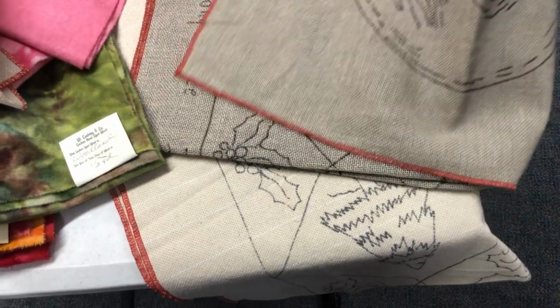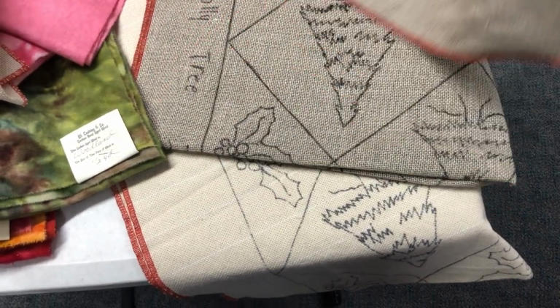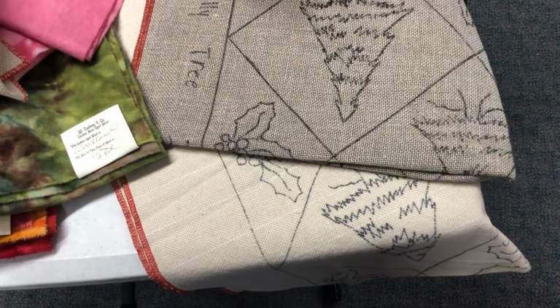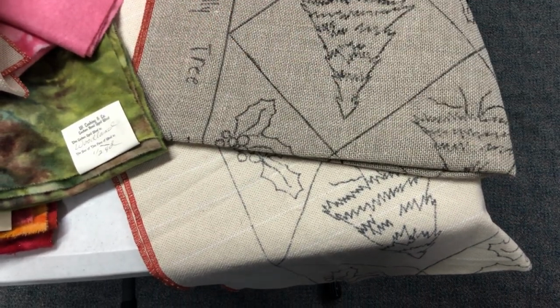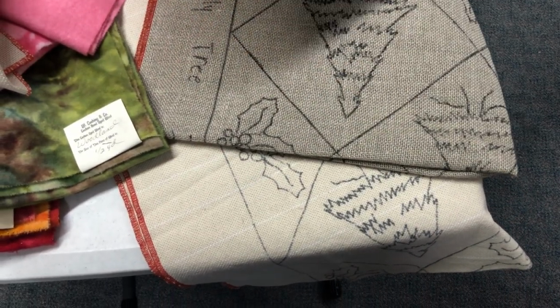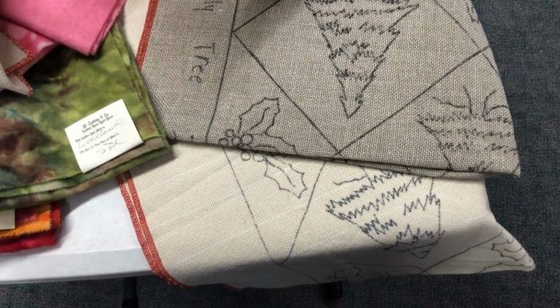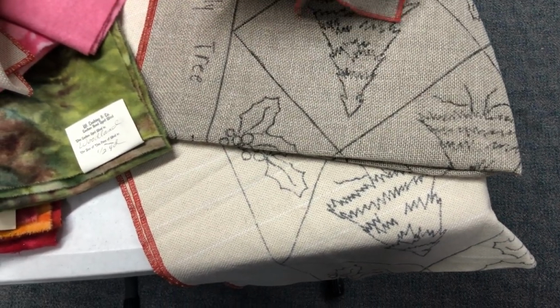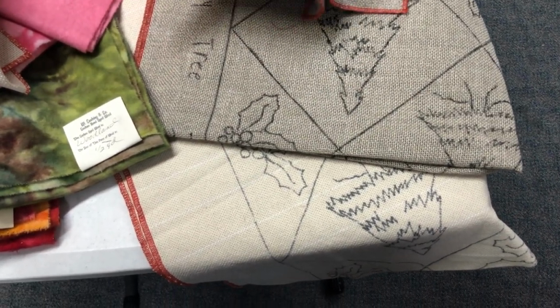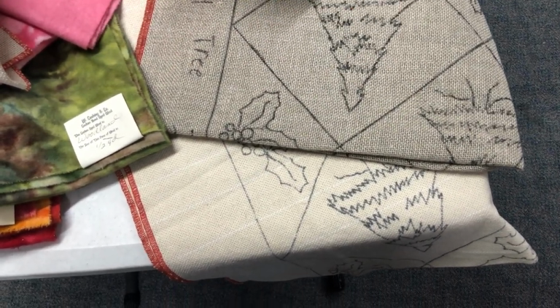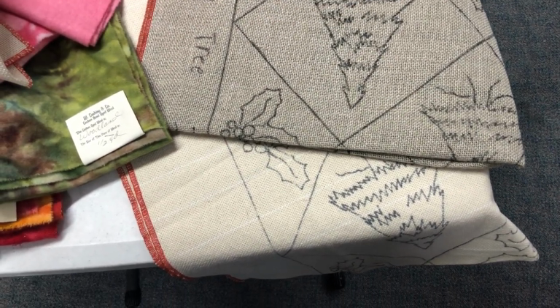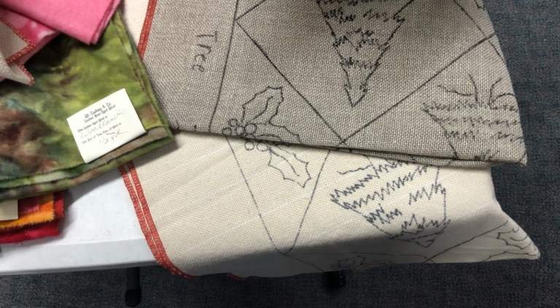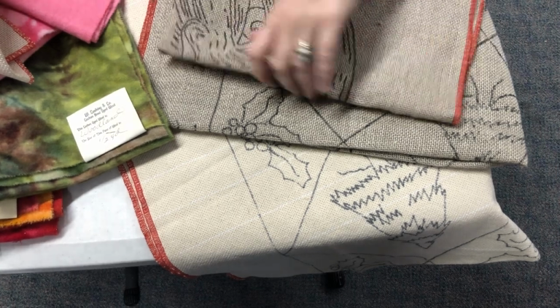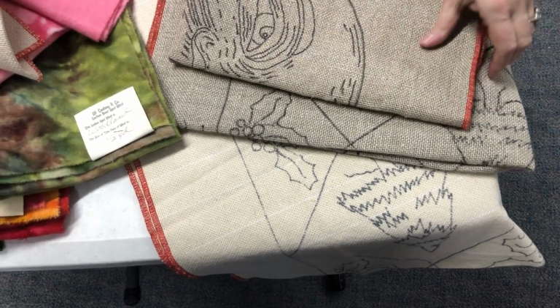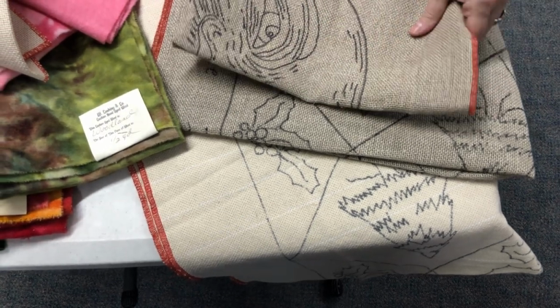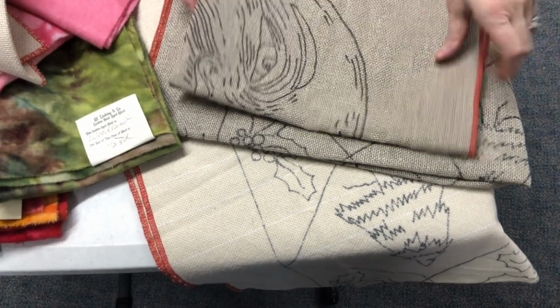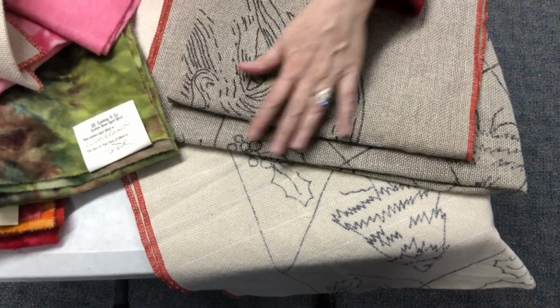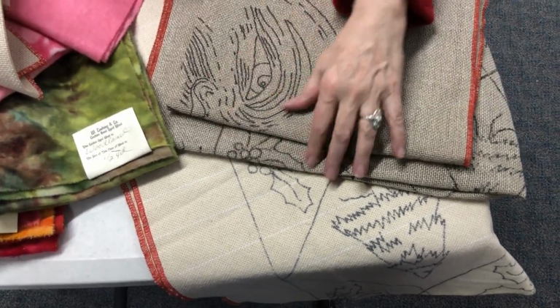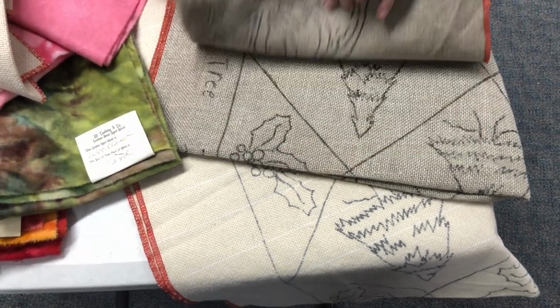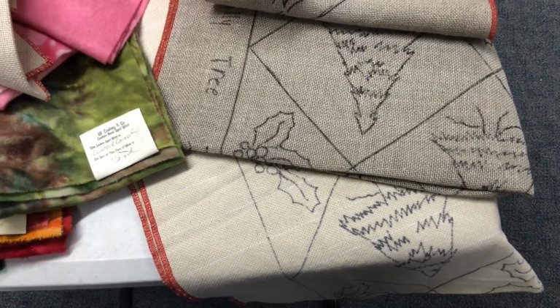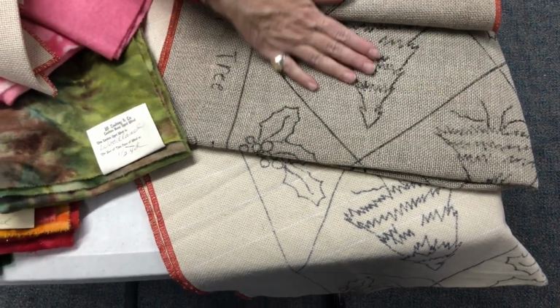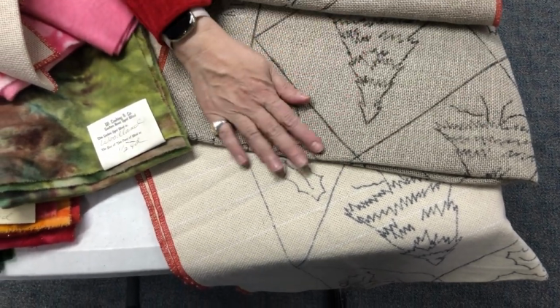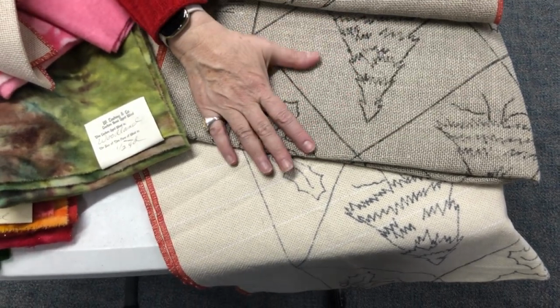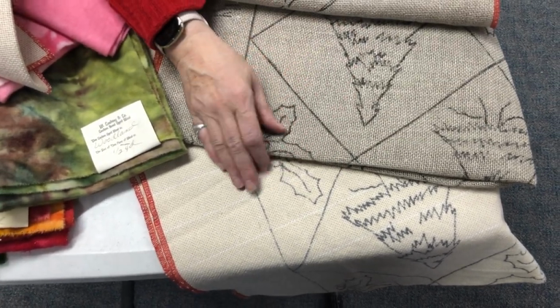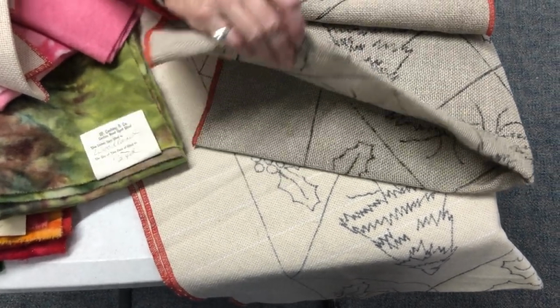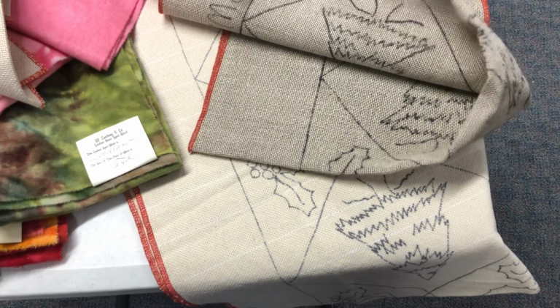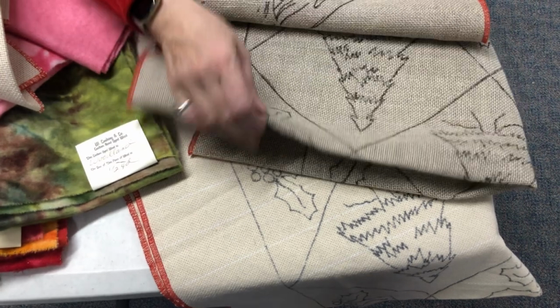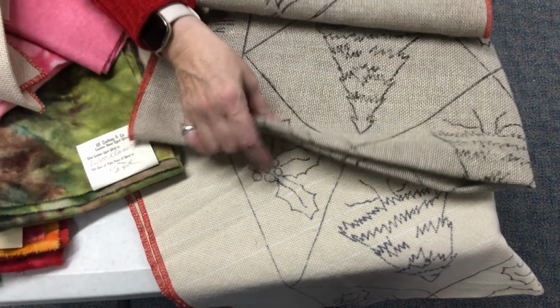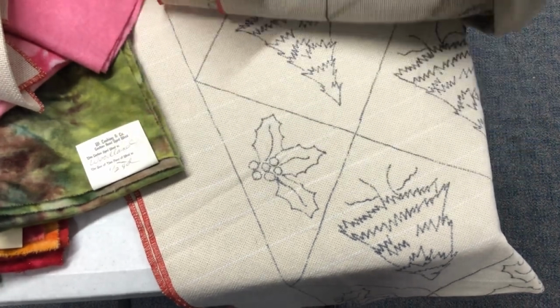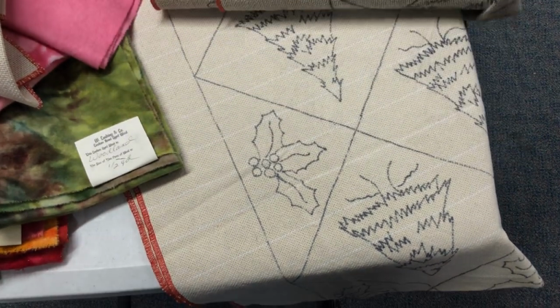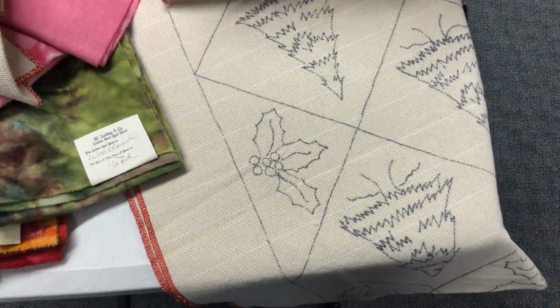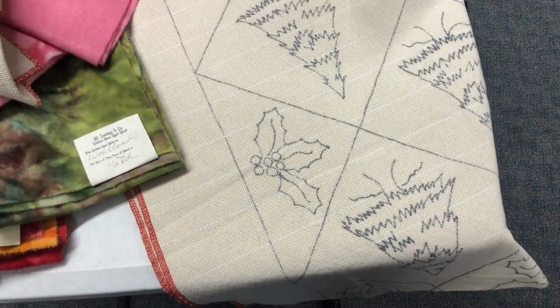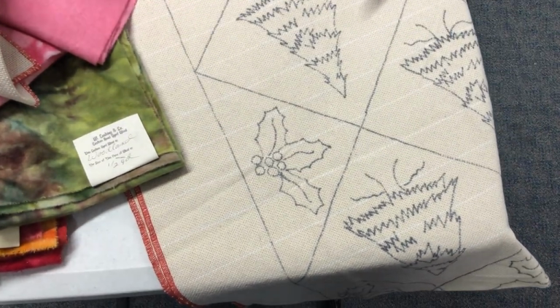Linens are the longest-lasting backing, and we do not print on burlap — this is unbleached linen.